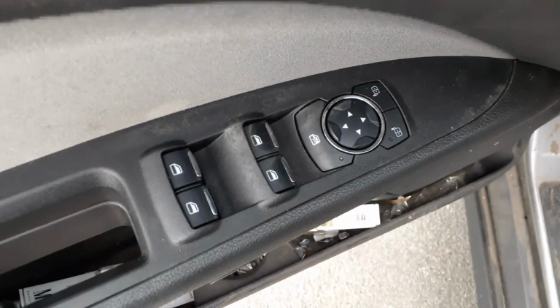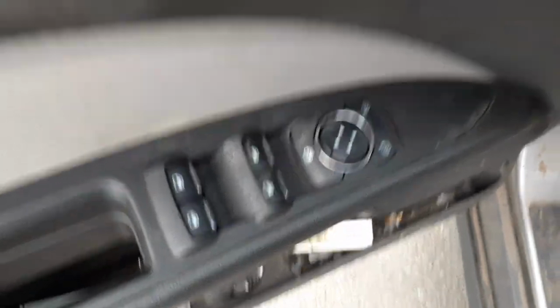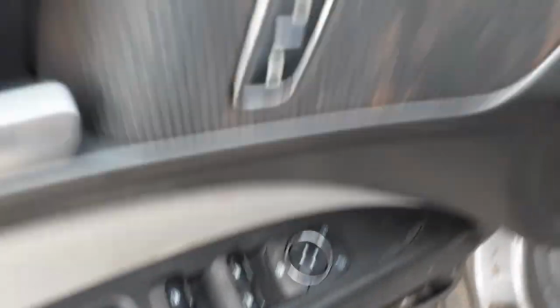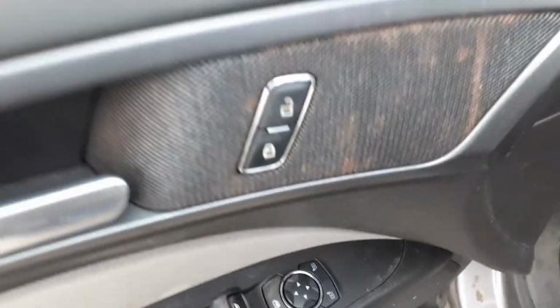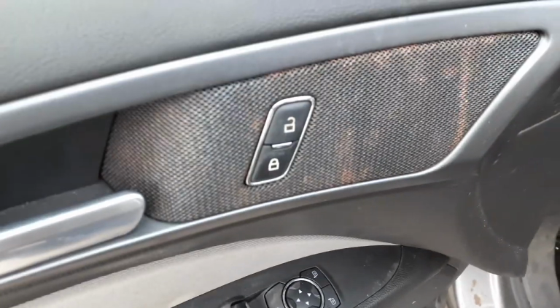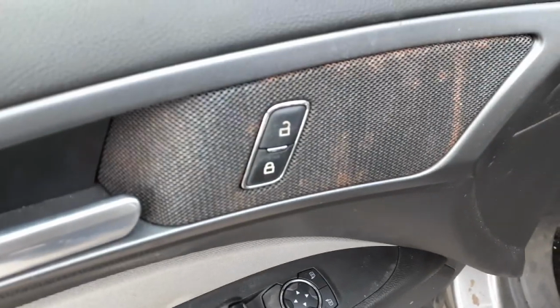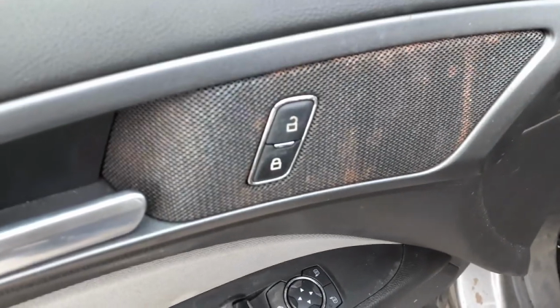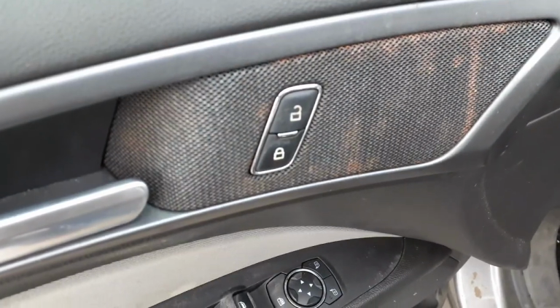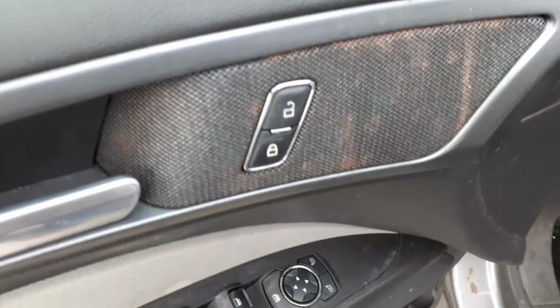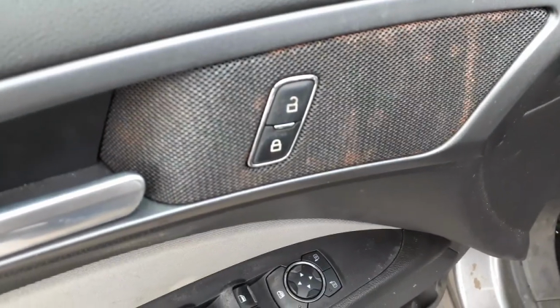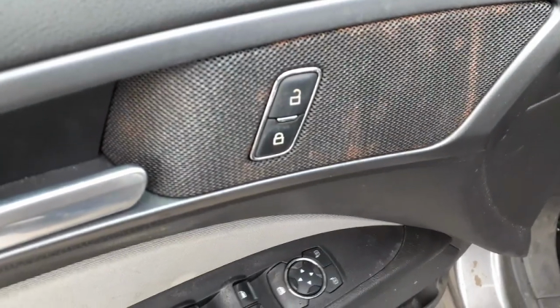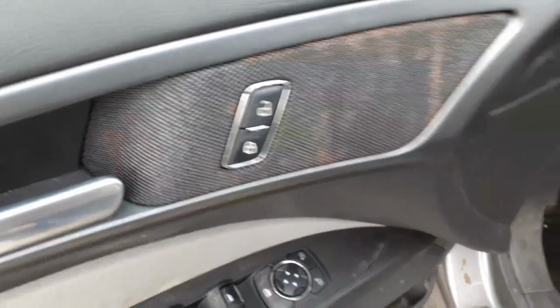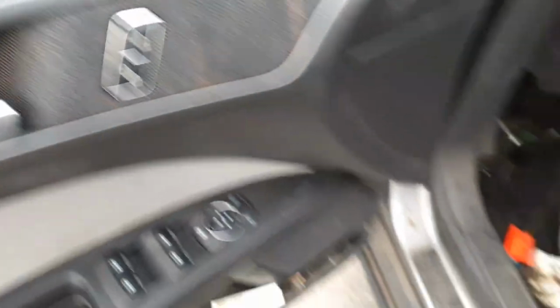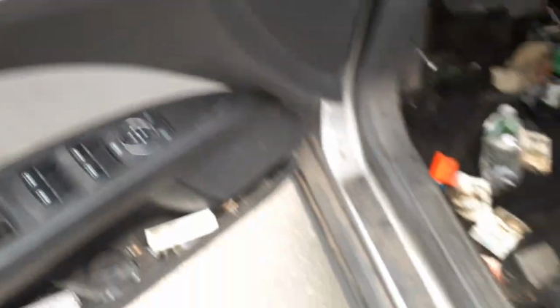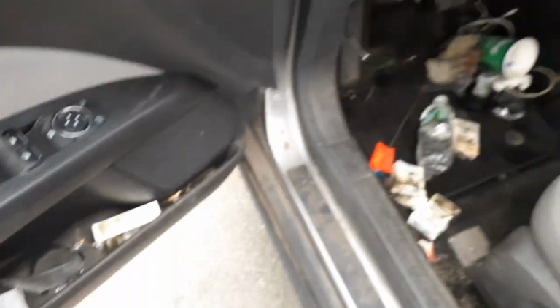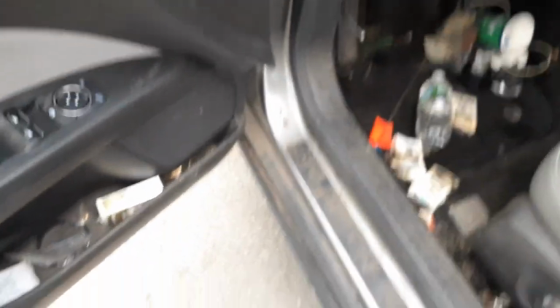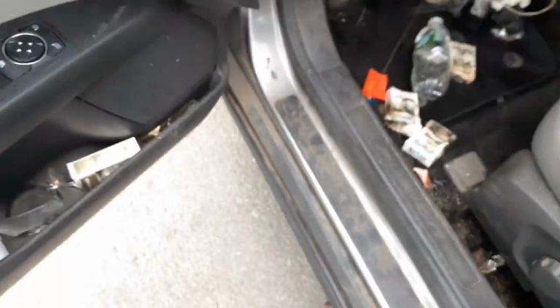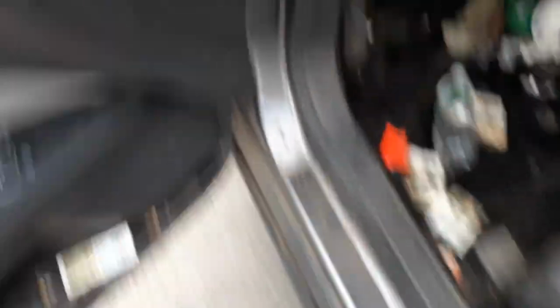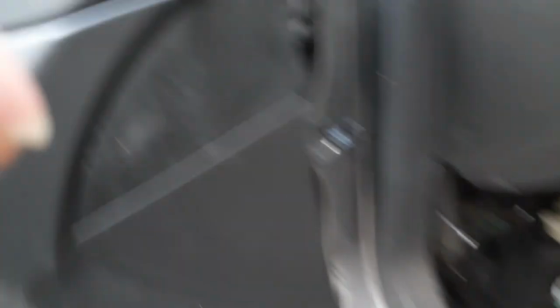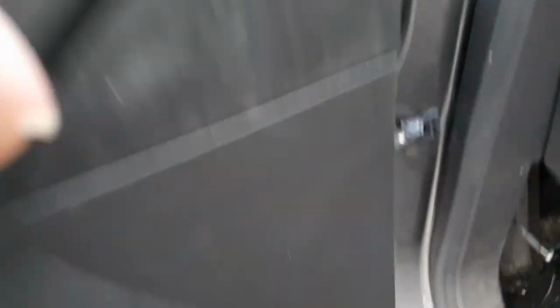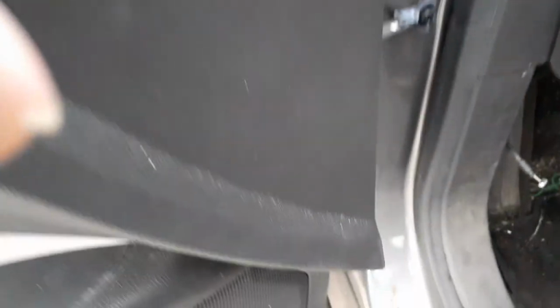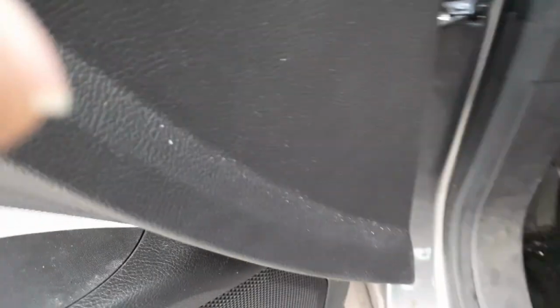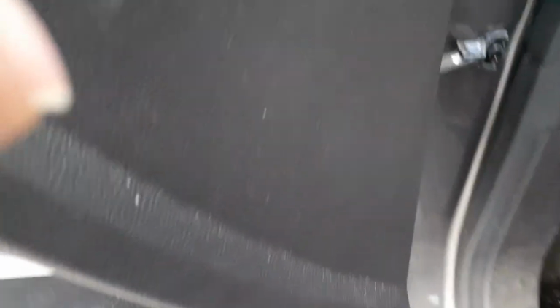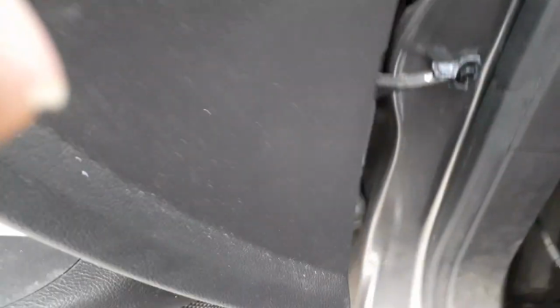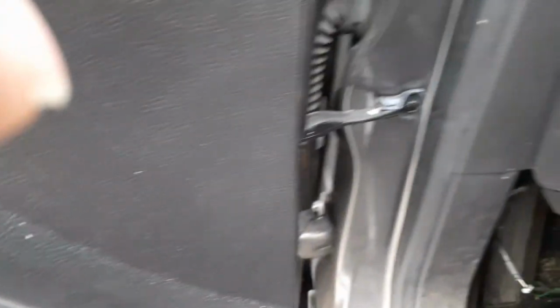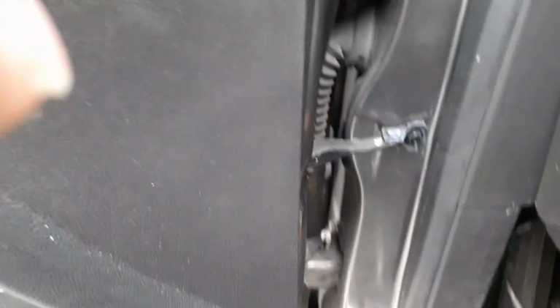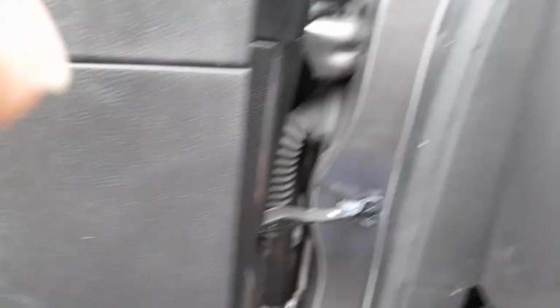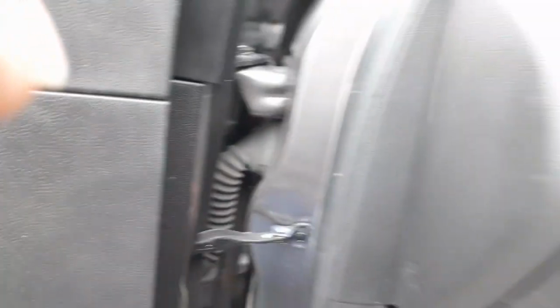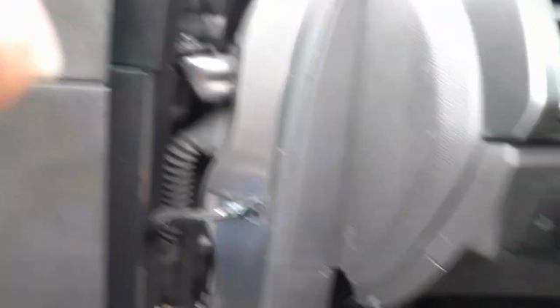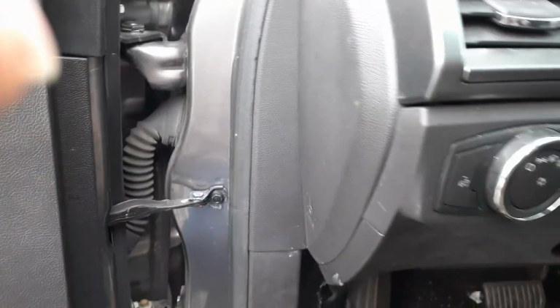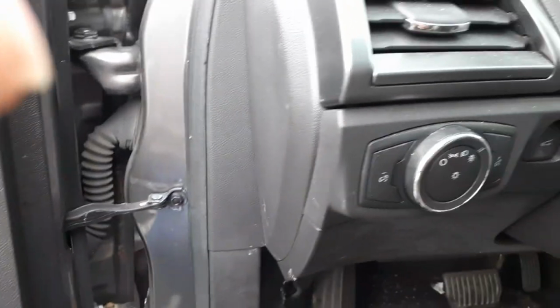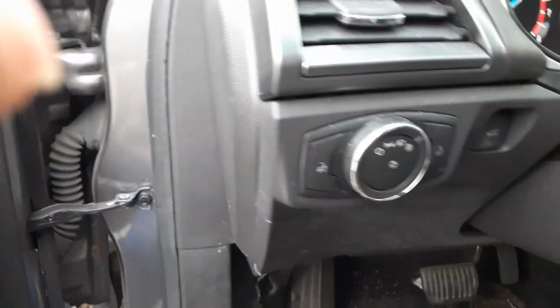There's your window switches — power window, window lock, power mirror, power locks.